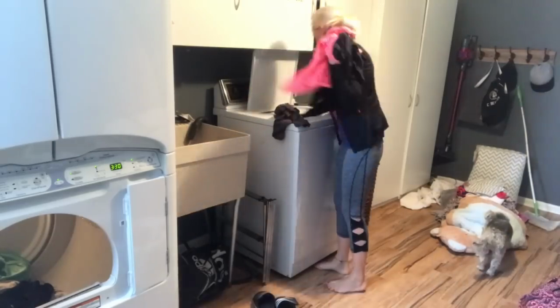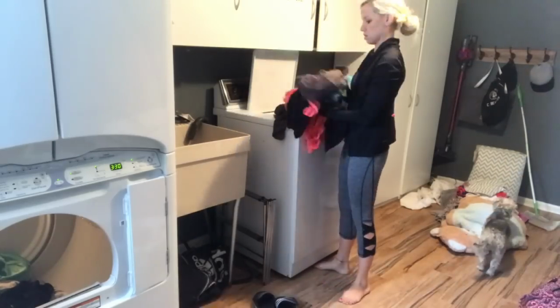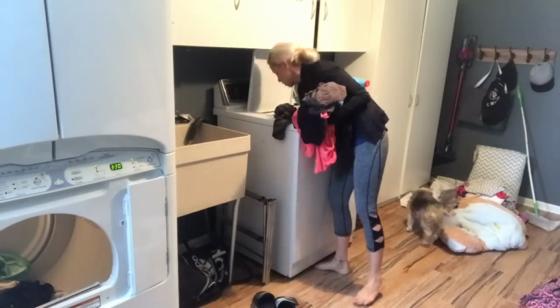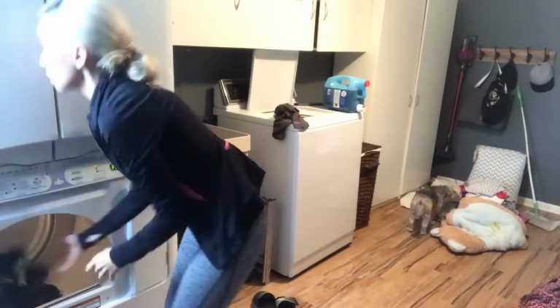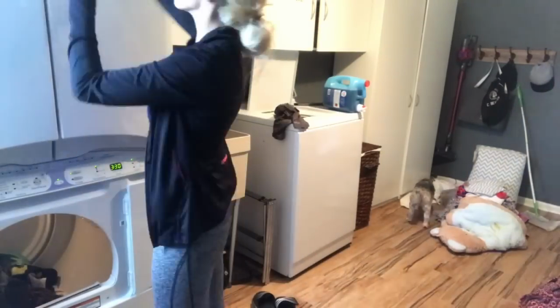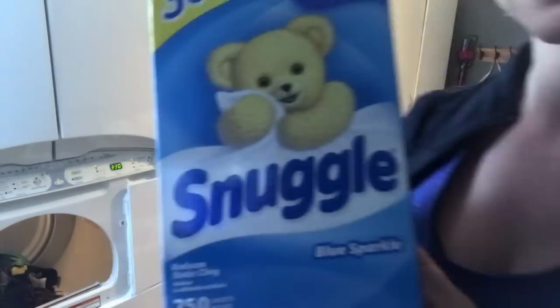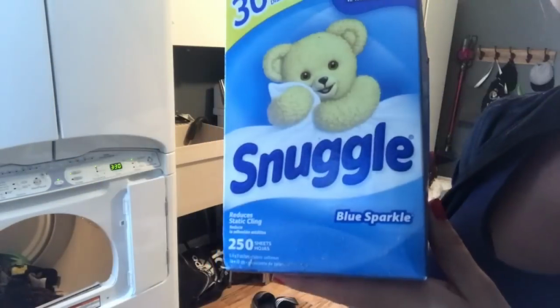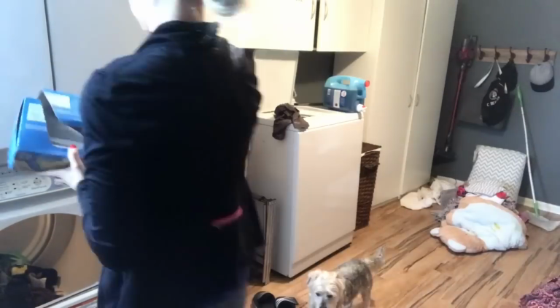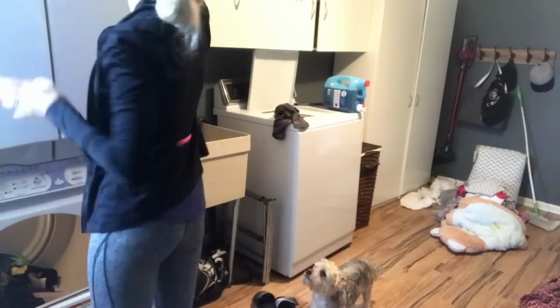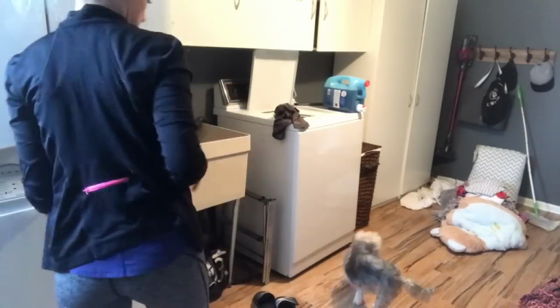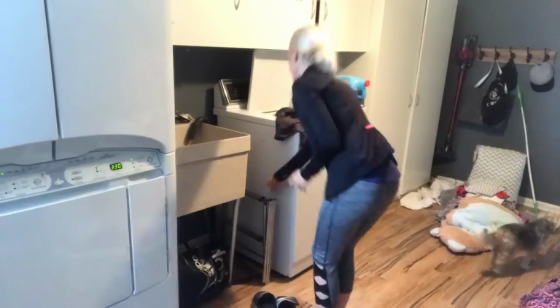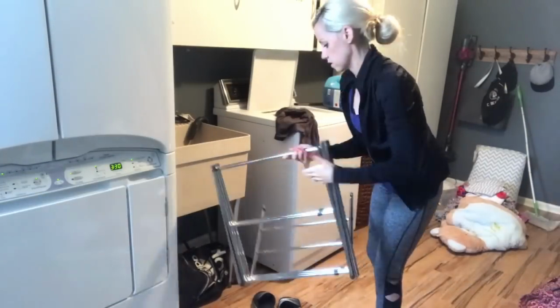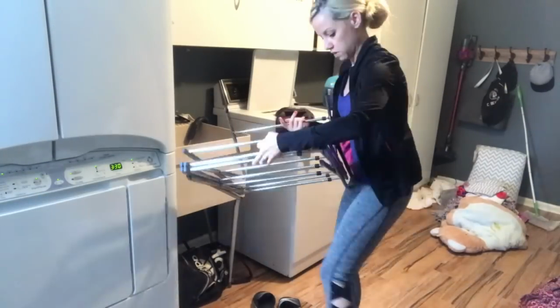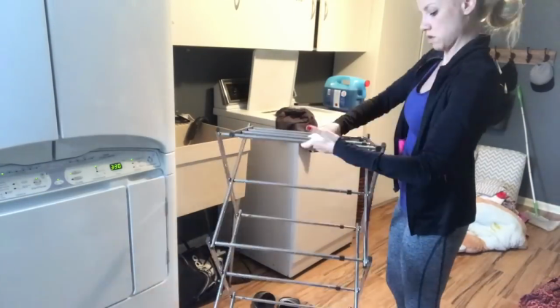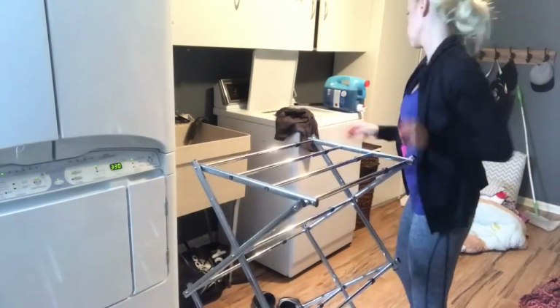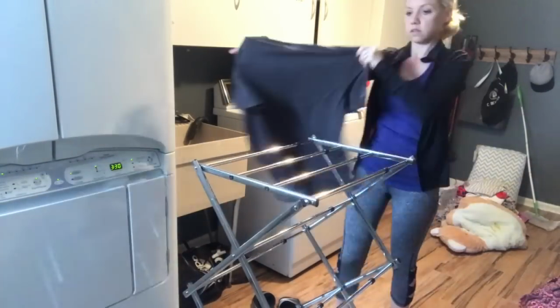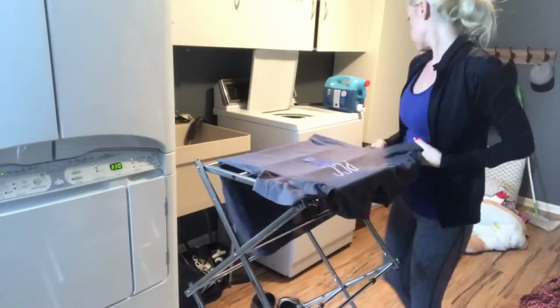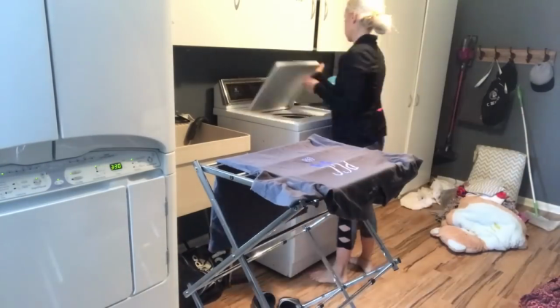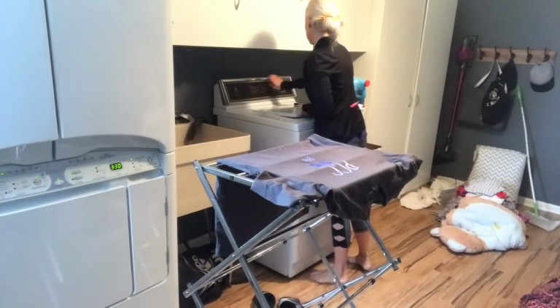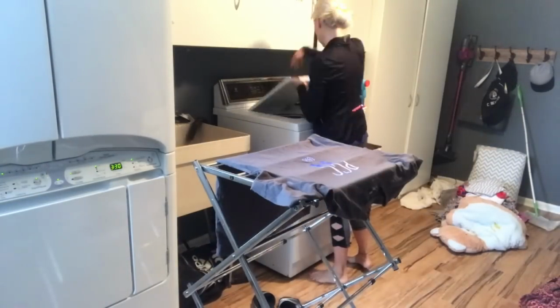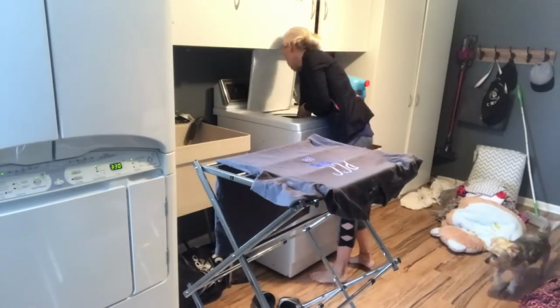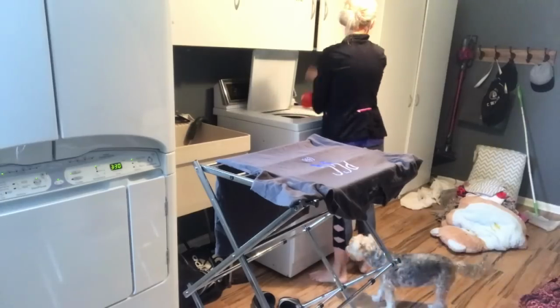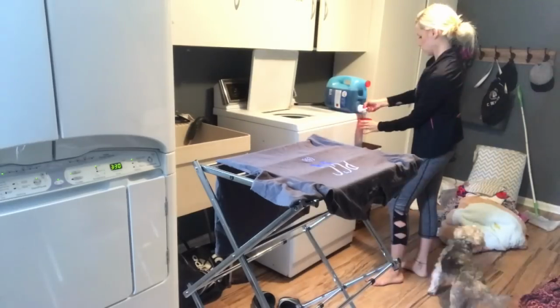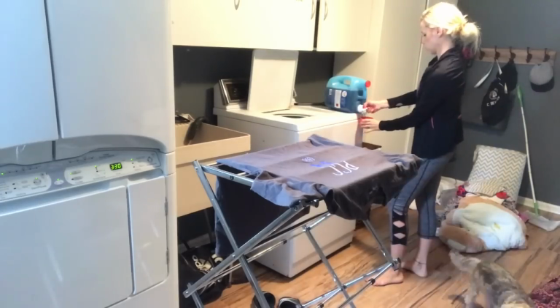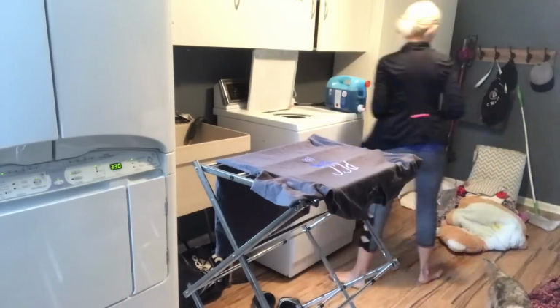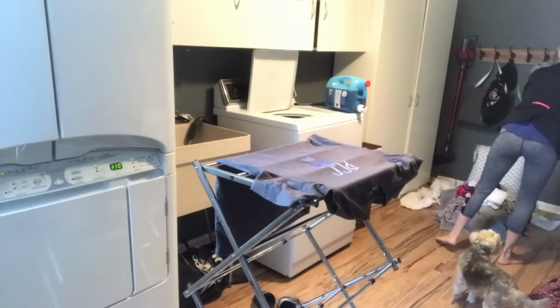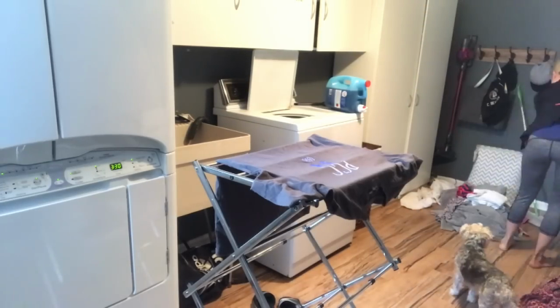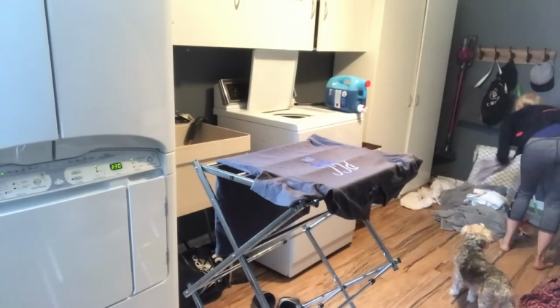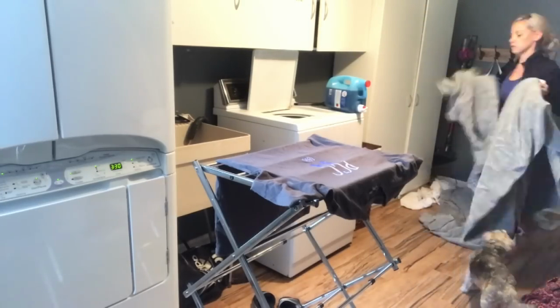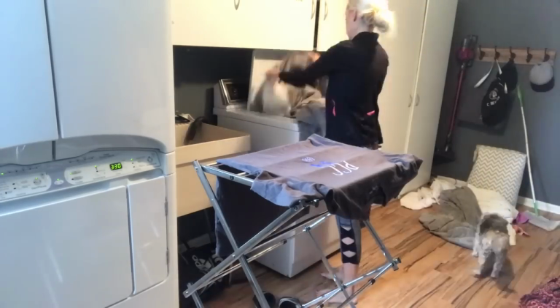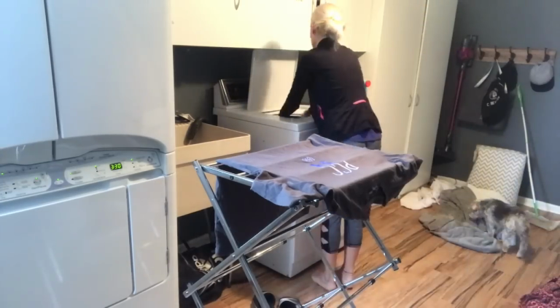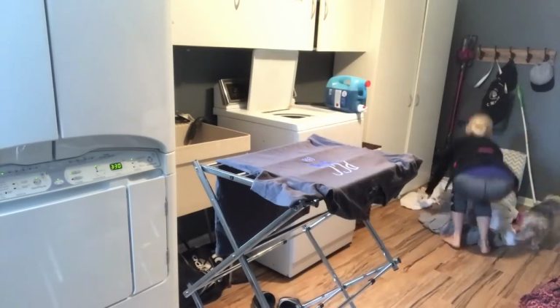First, I start off by switching the laundry and just catching up on whatever needs to go into the dryer or into the washer. I usually start this routine while my boys take their first nap.